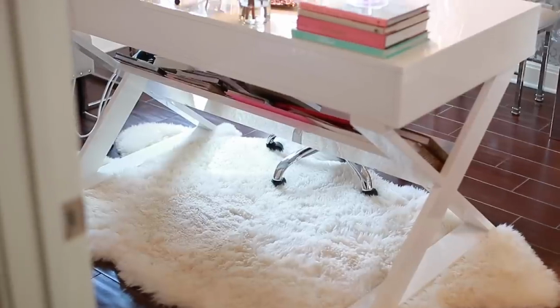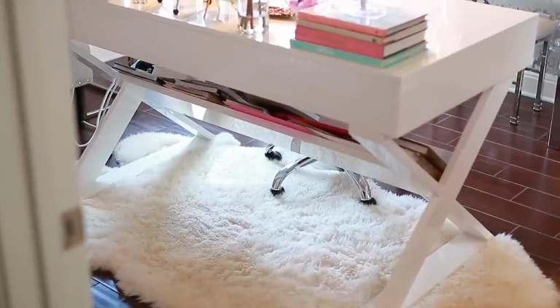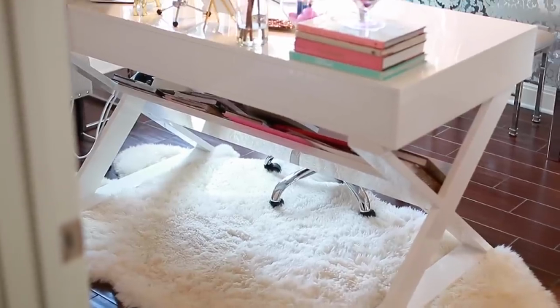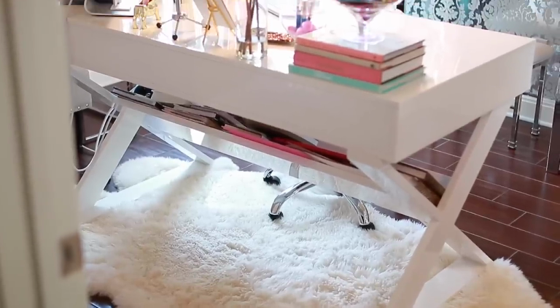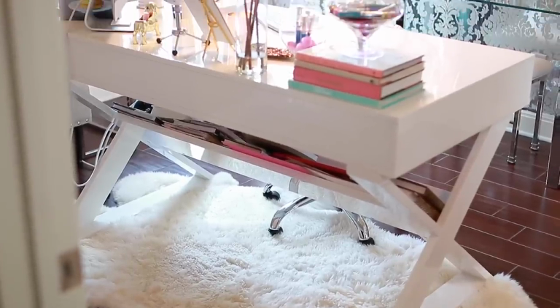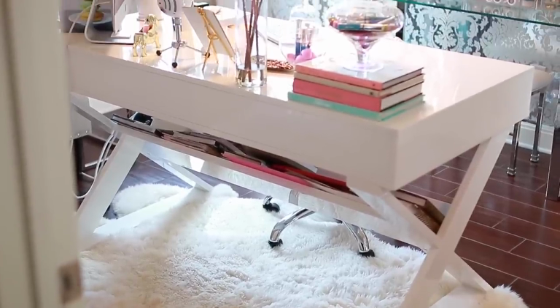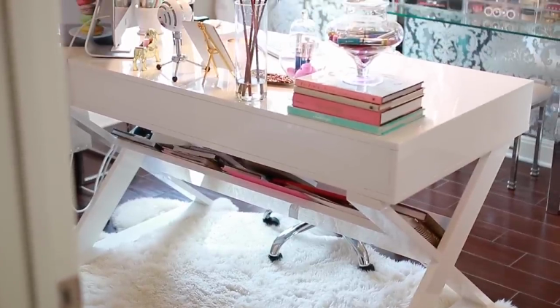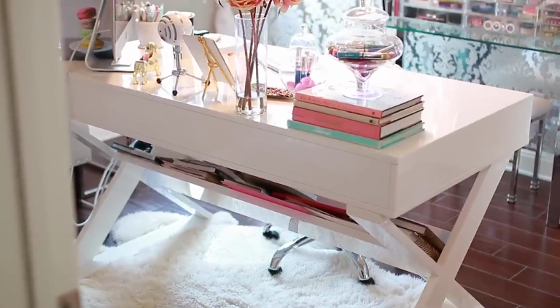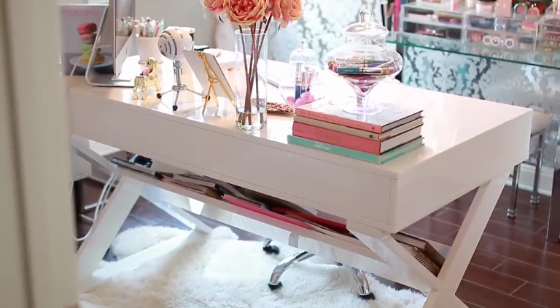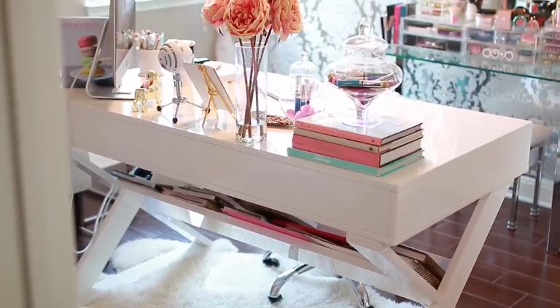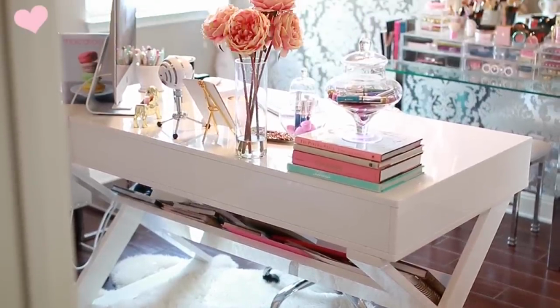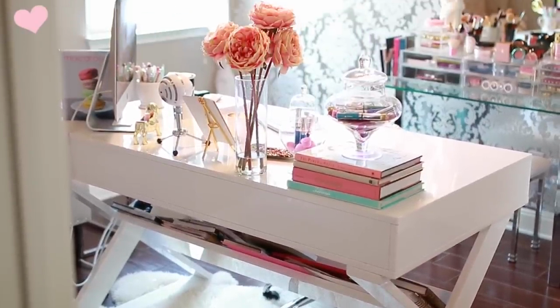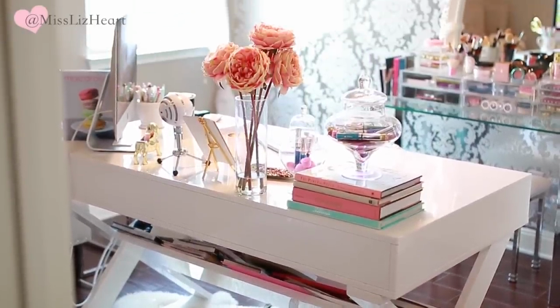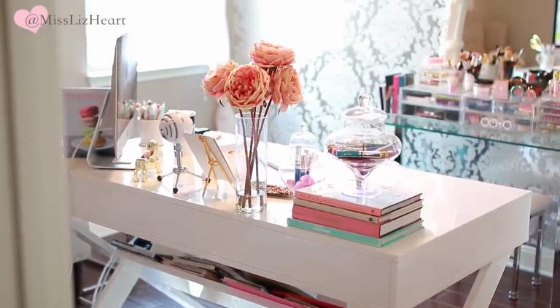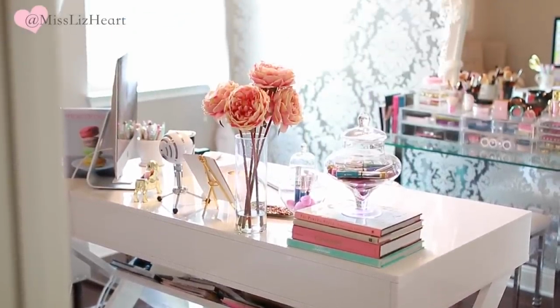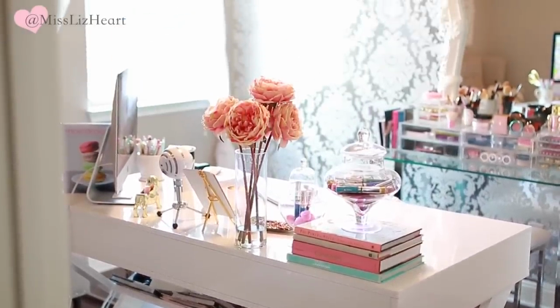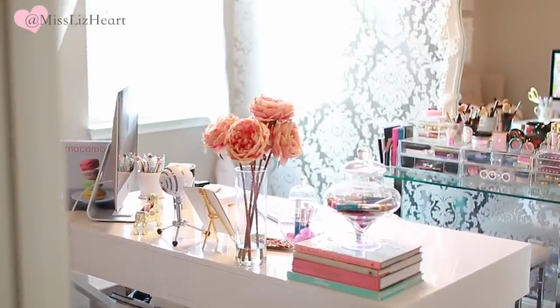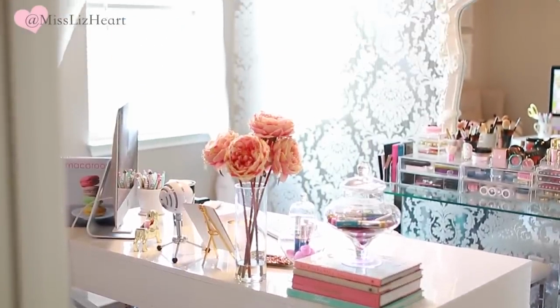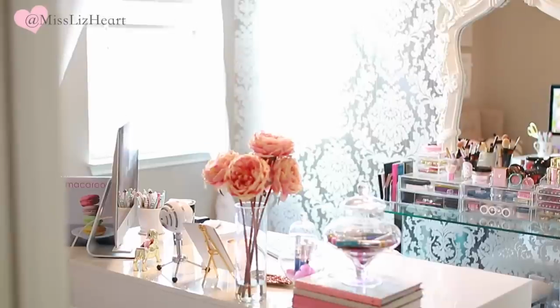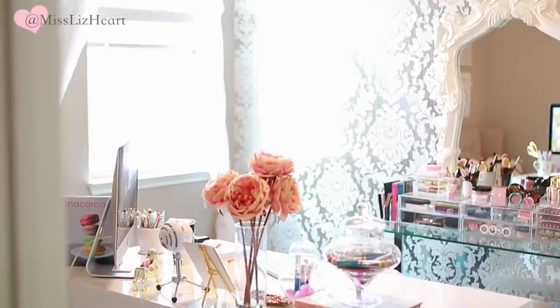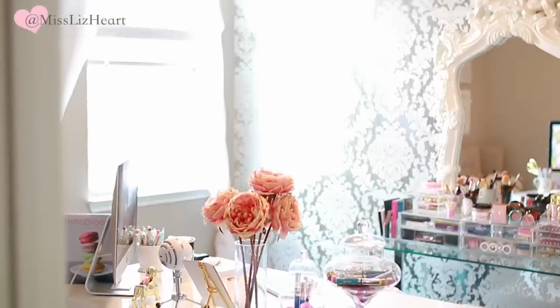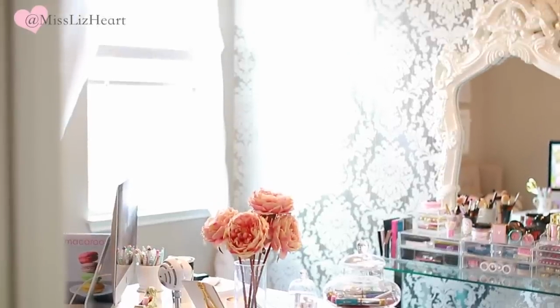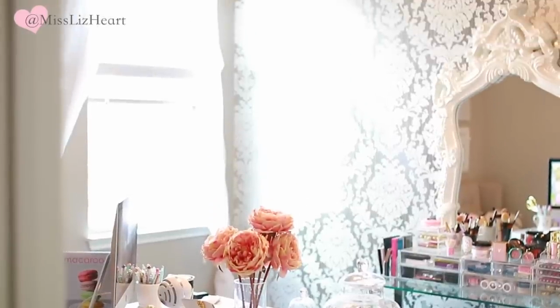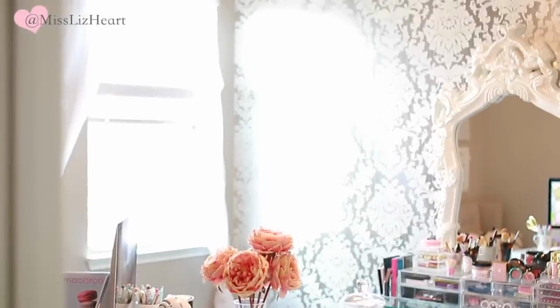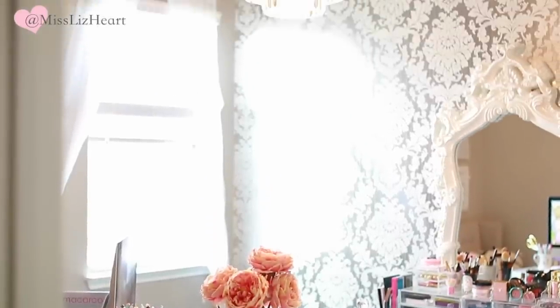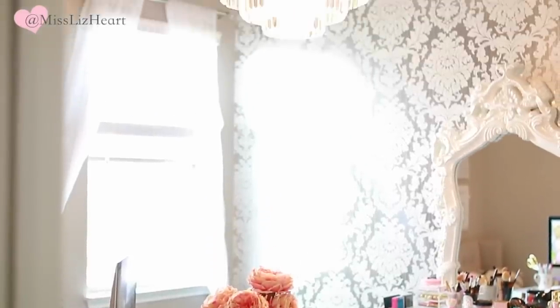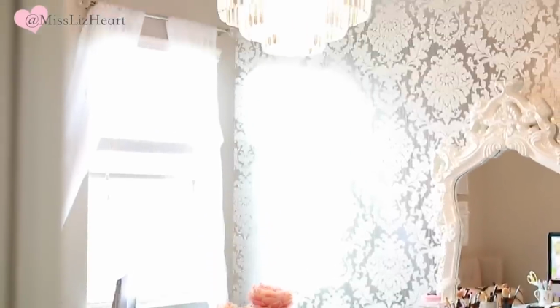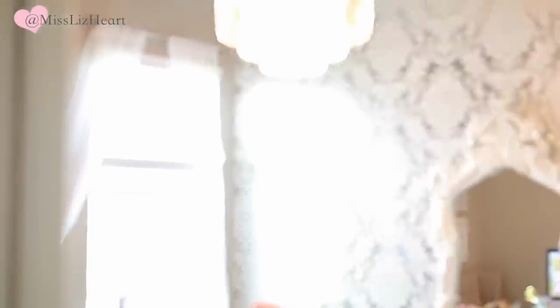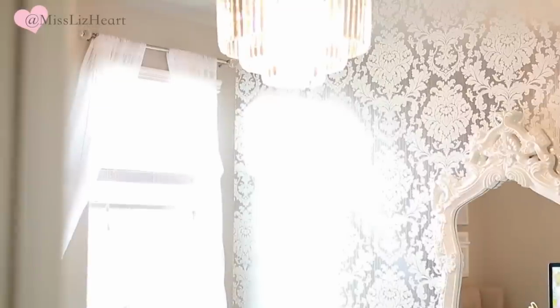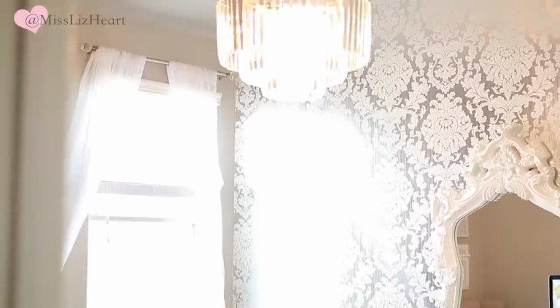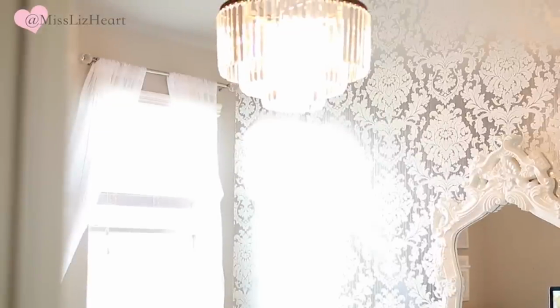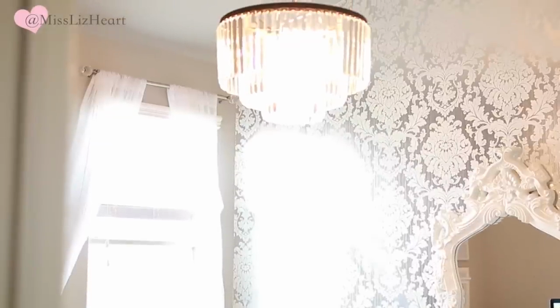When you walk into the room, this is the first thing that you see — my desk. I love having a full view of everything when I'm sitting down at my computer. The desk is from zGallery, and this chandelier is from Overstock.com.